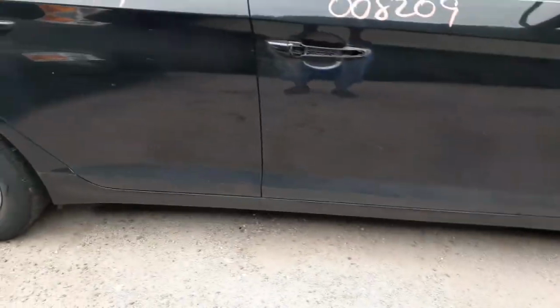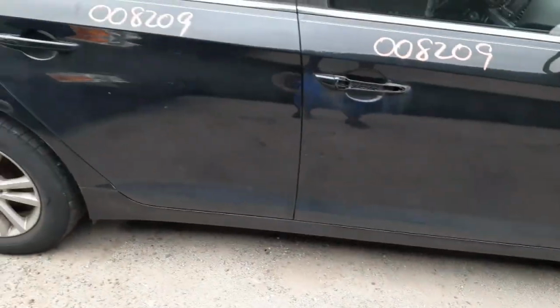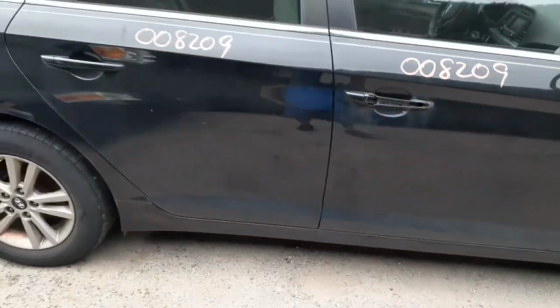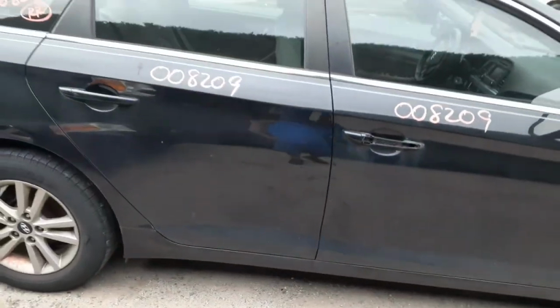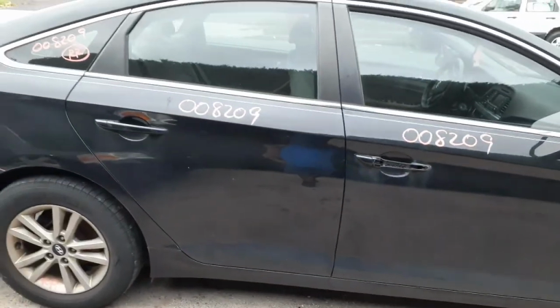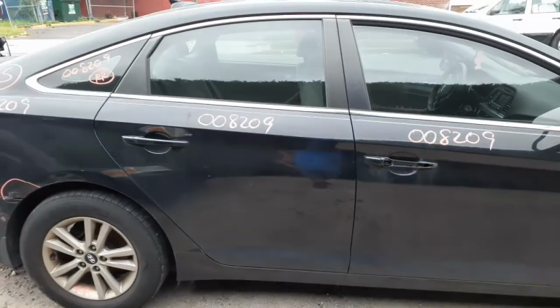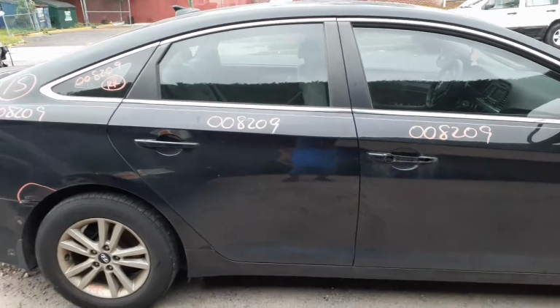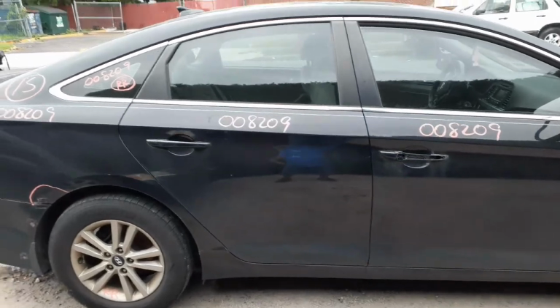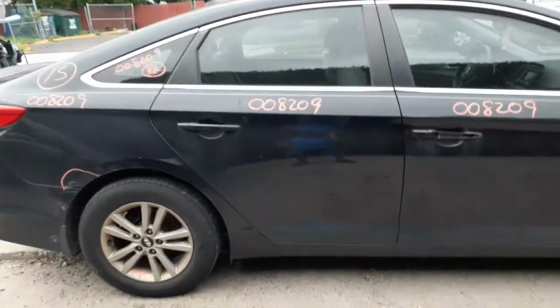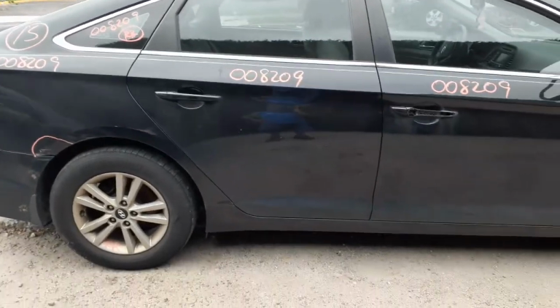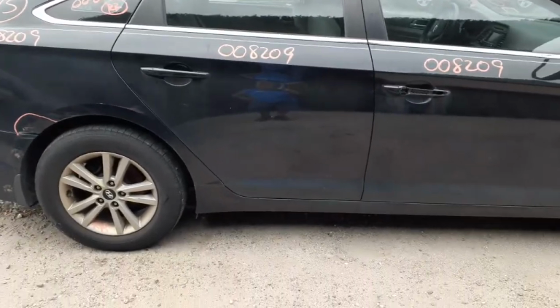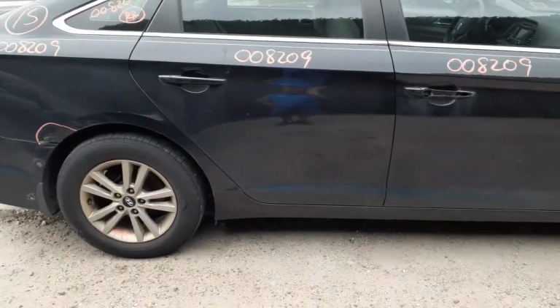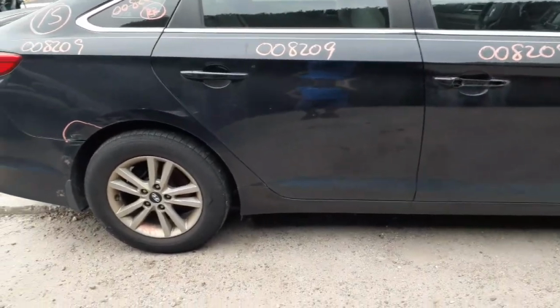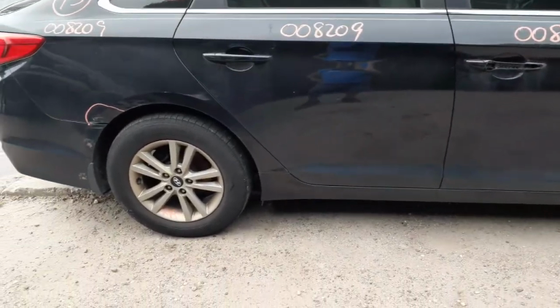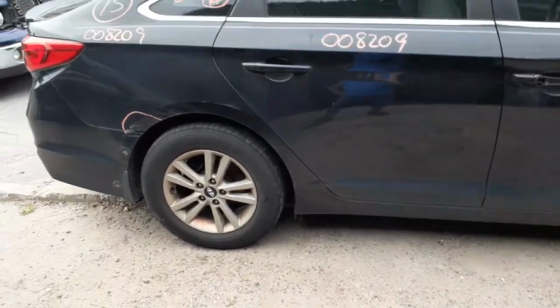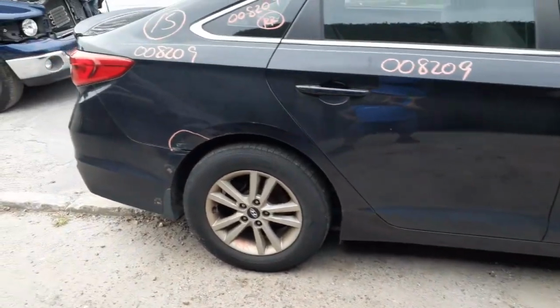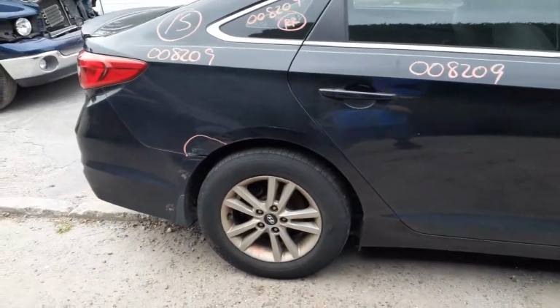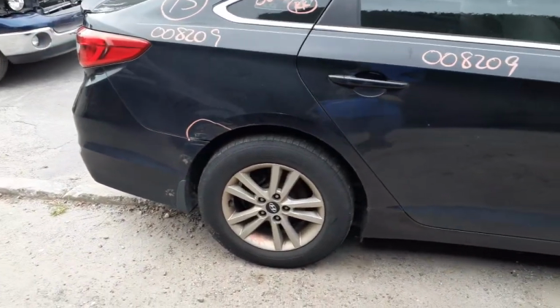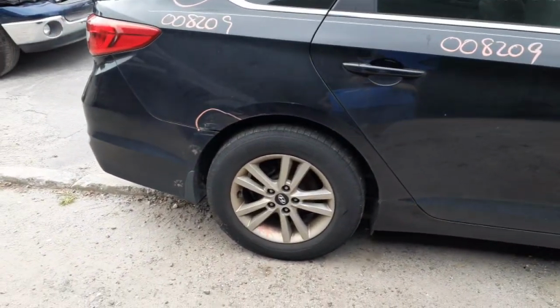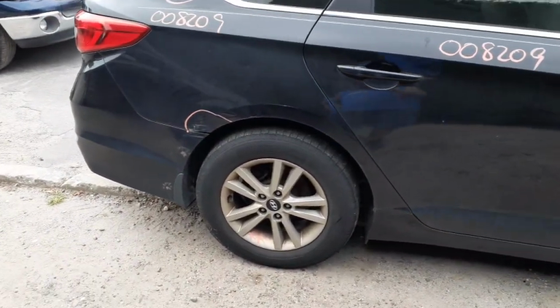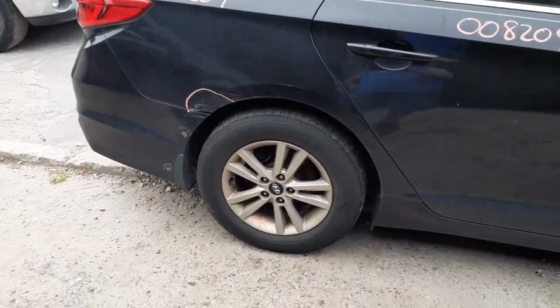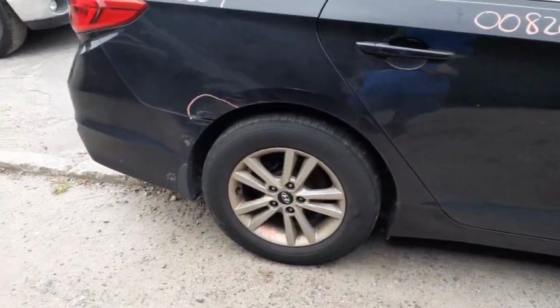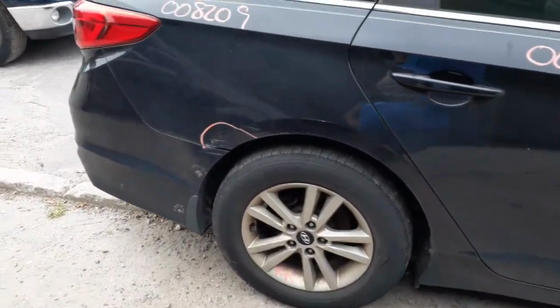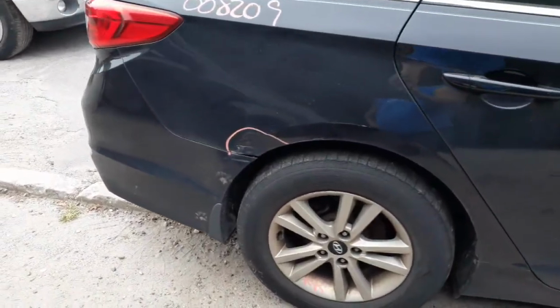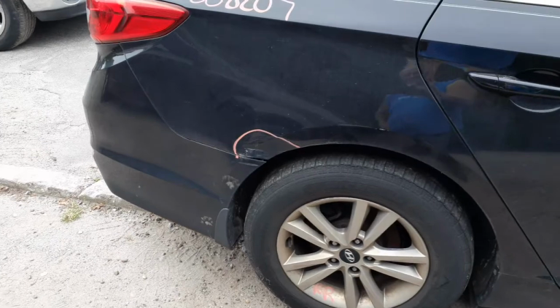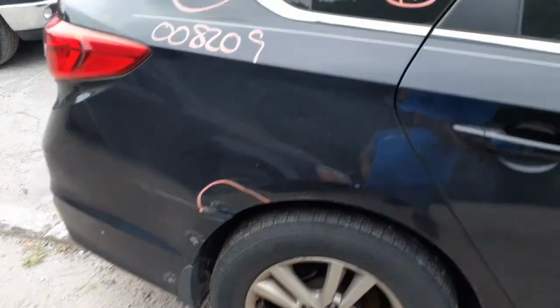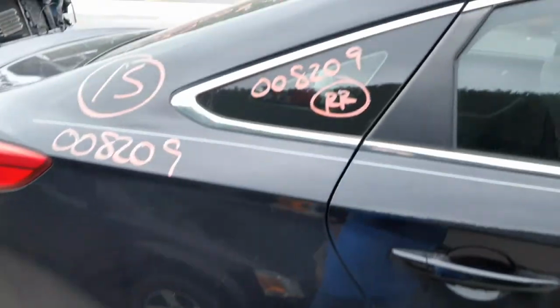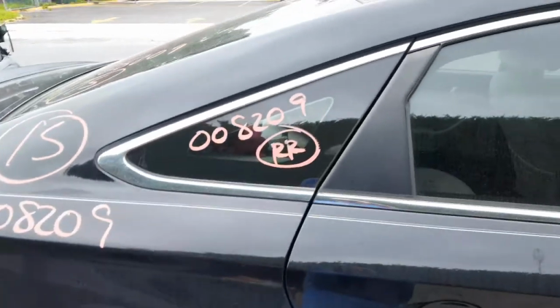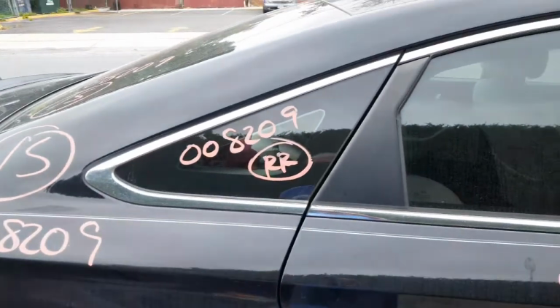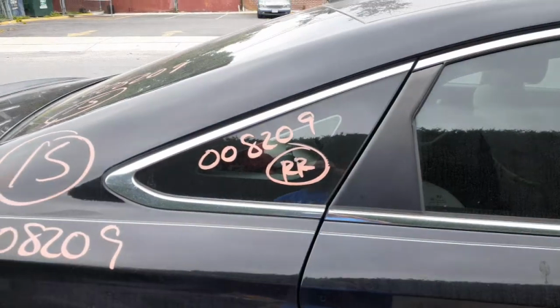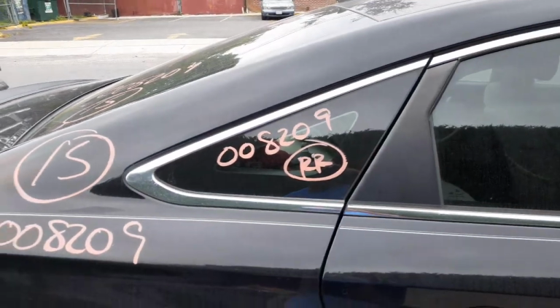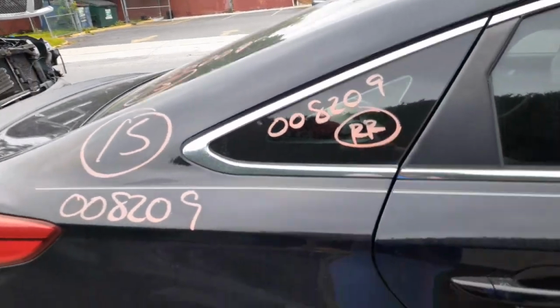You got a right rear door — power window, power locks. Right side quarter with about two hours in it, that's what I got to list it as. And you got a right rear quarter glass.